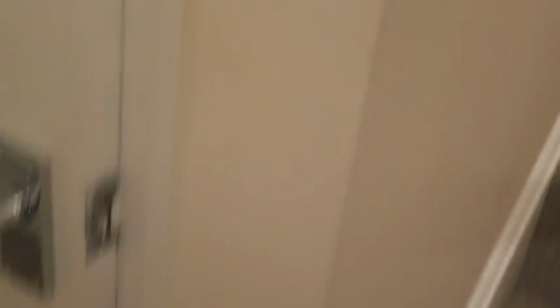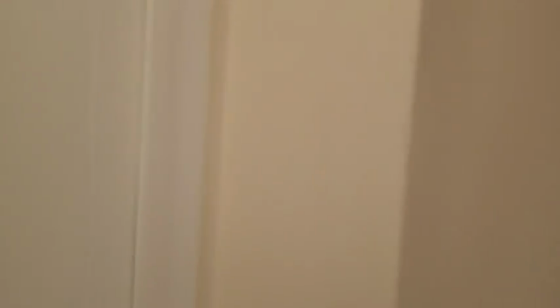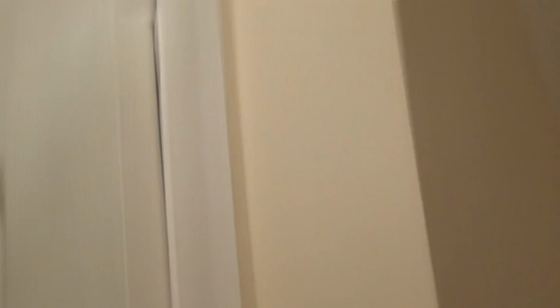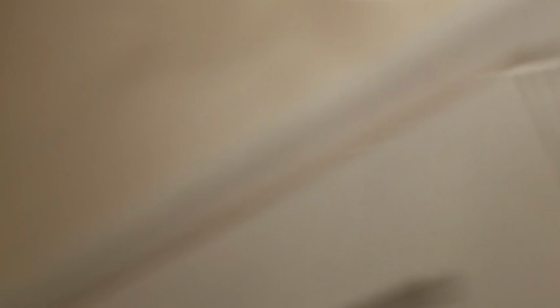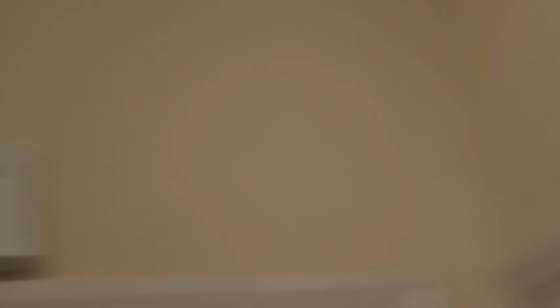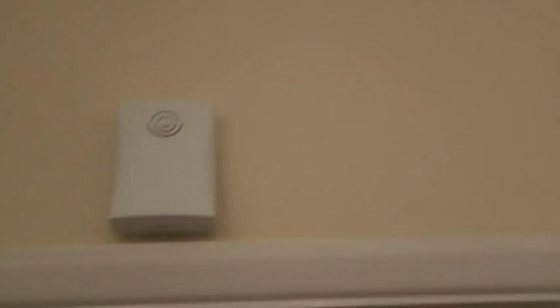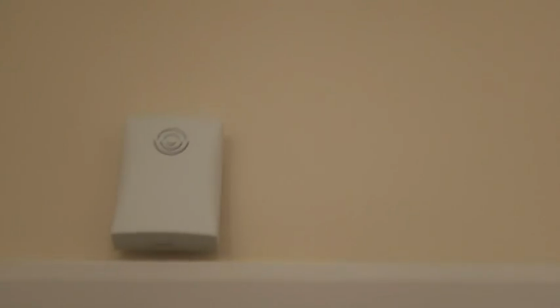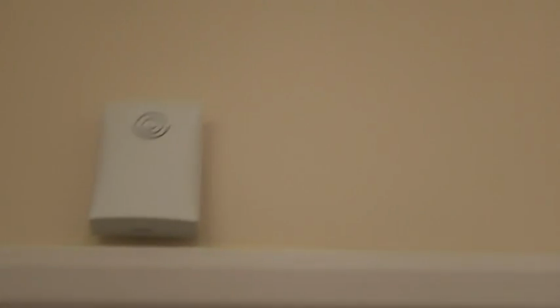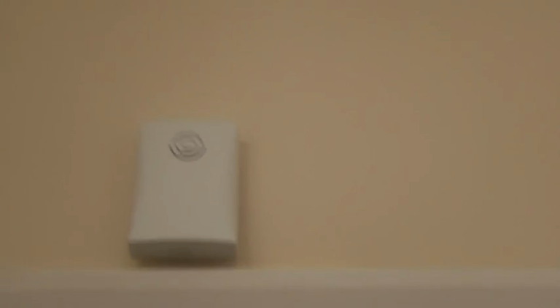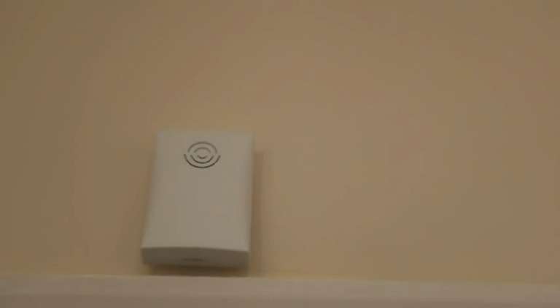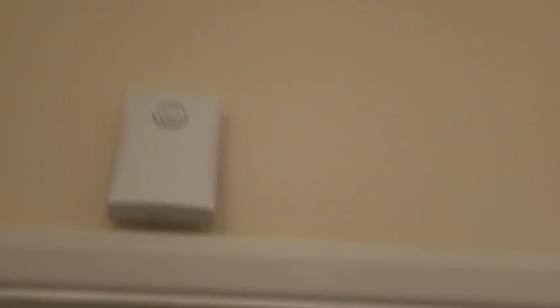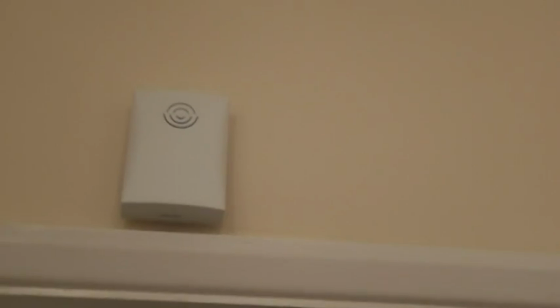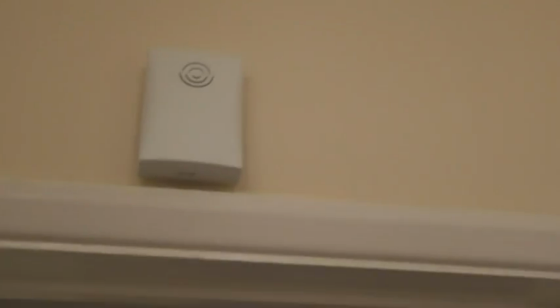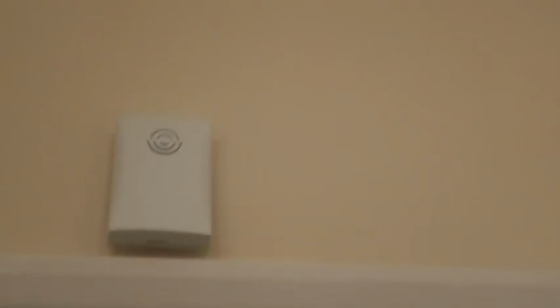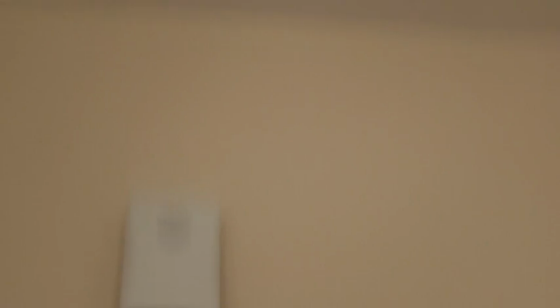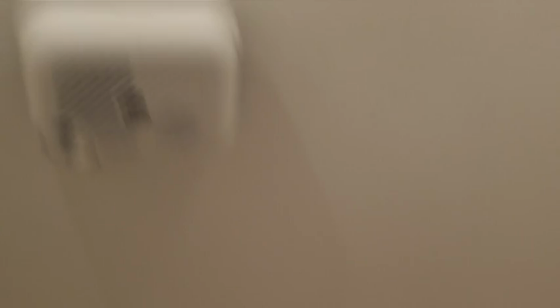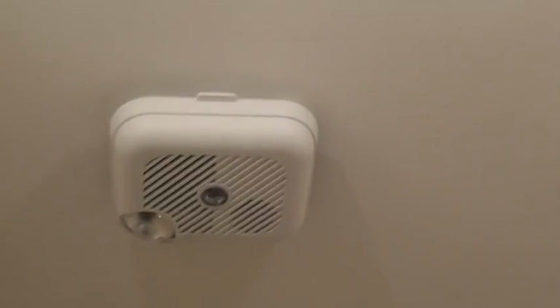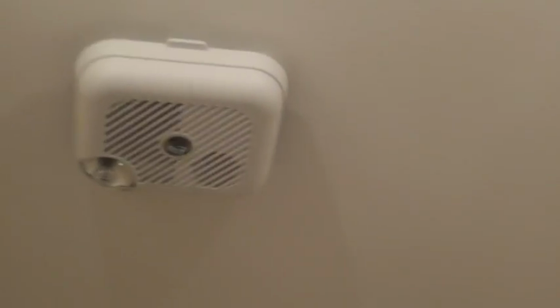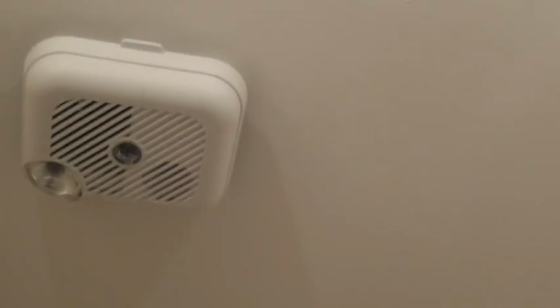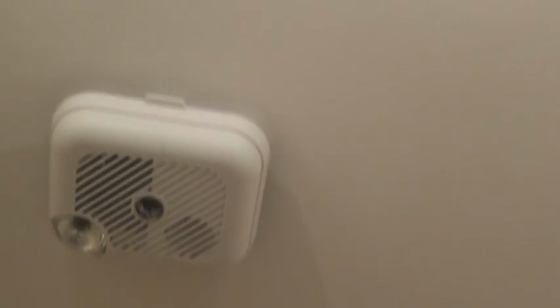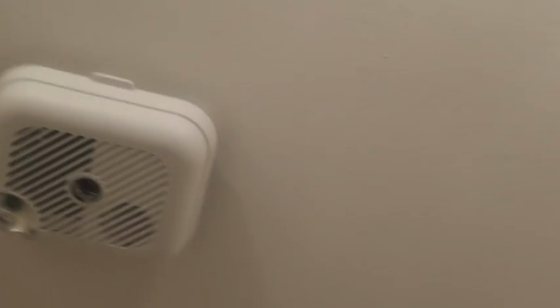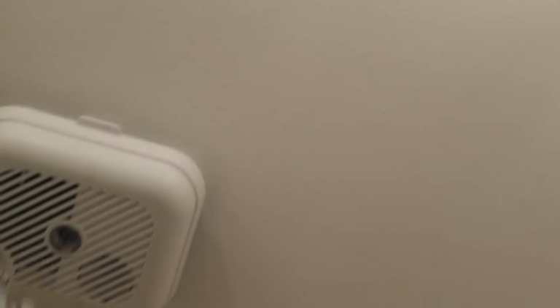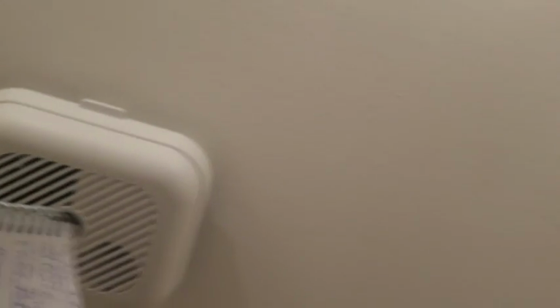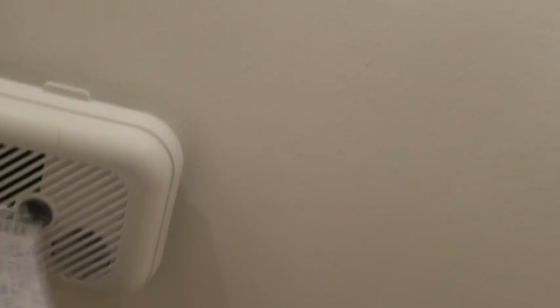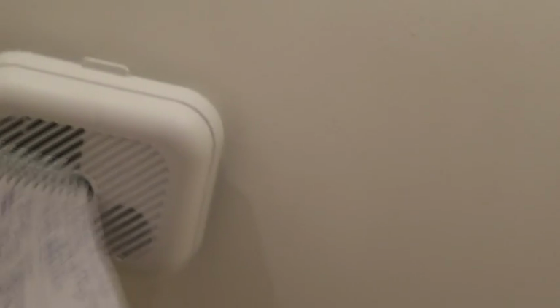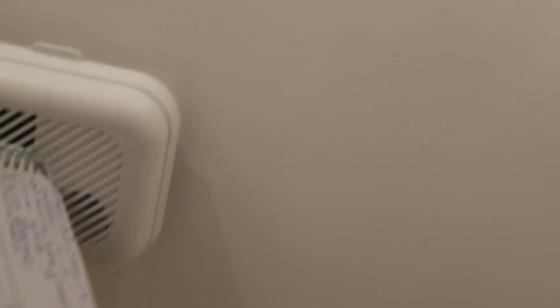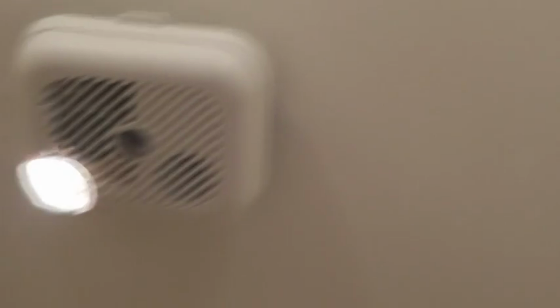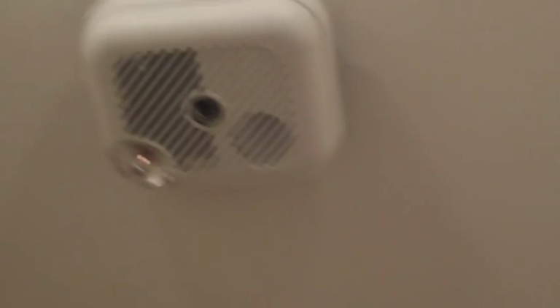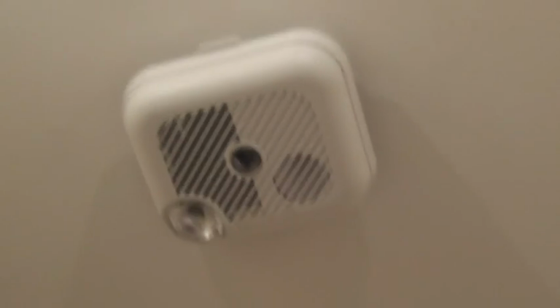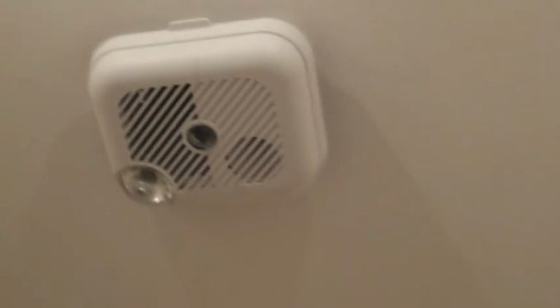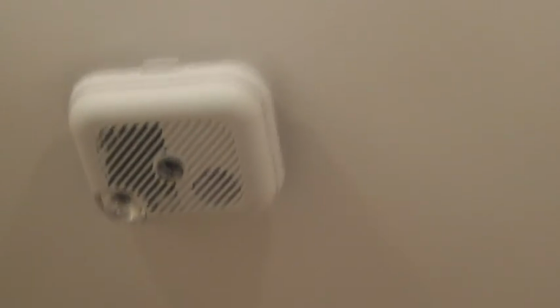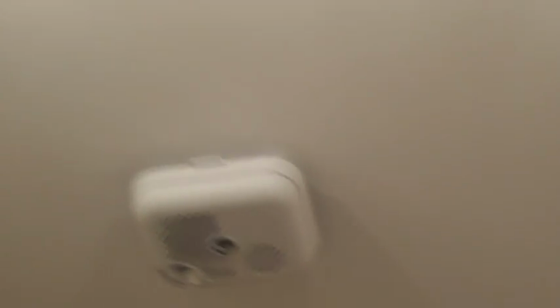Electrics: one high level bell box — untested, condition 10. One white plastic smoke detector with escape light — test positive, brand new condition 10.